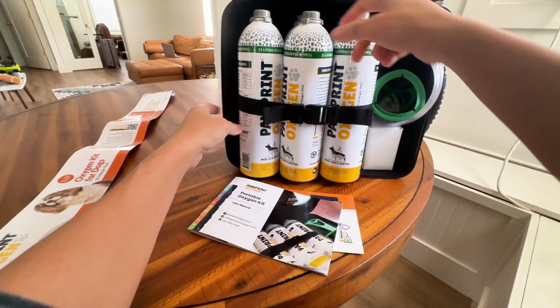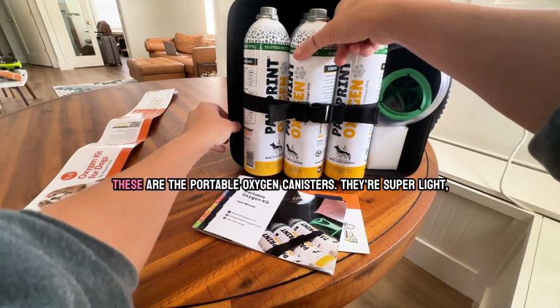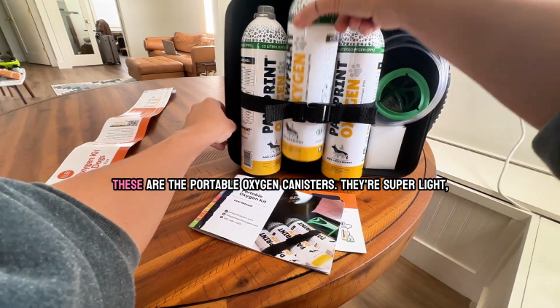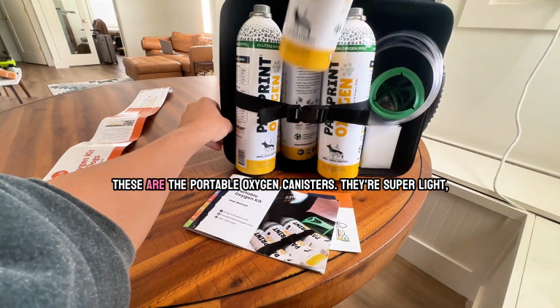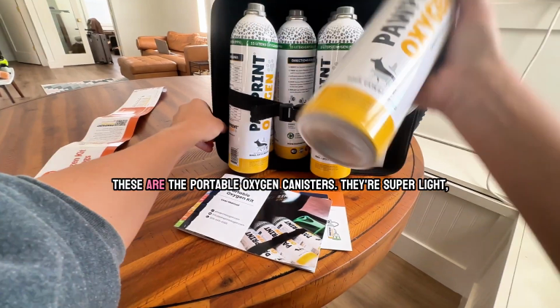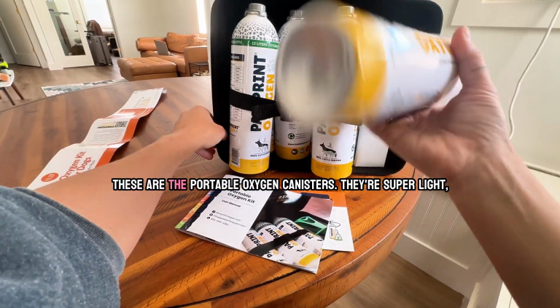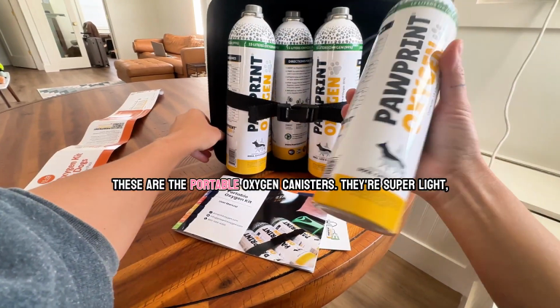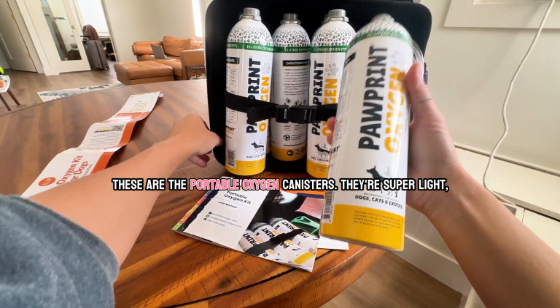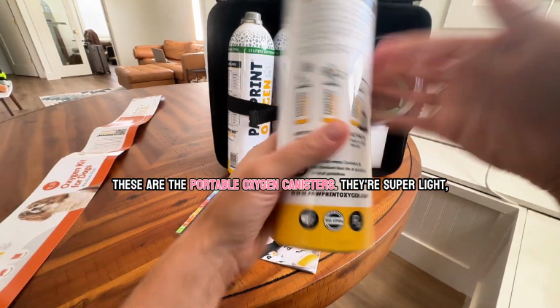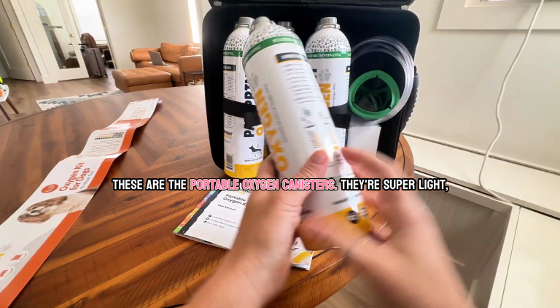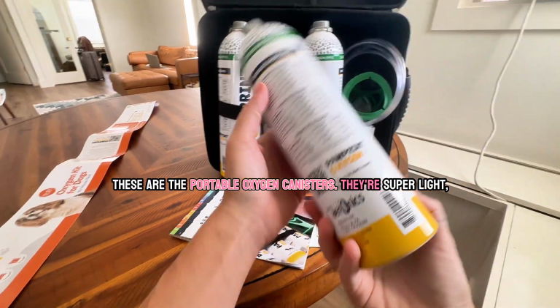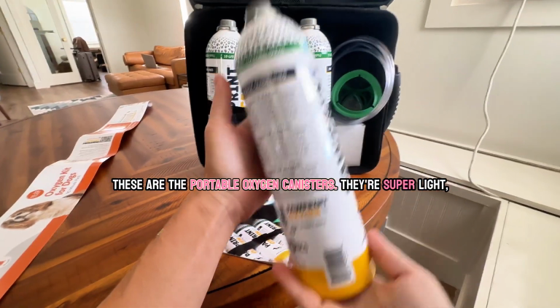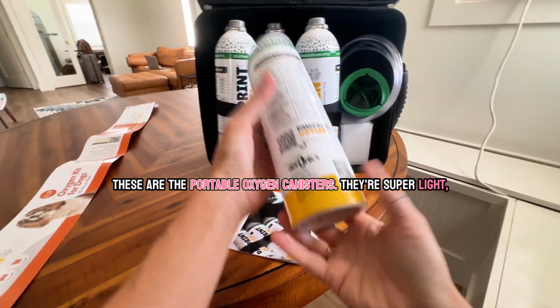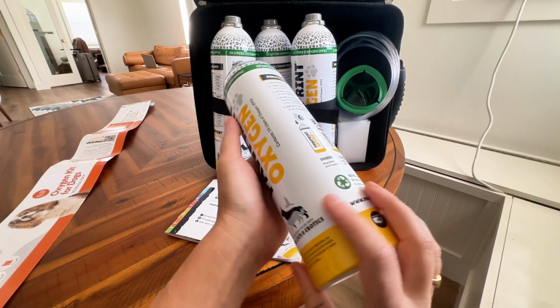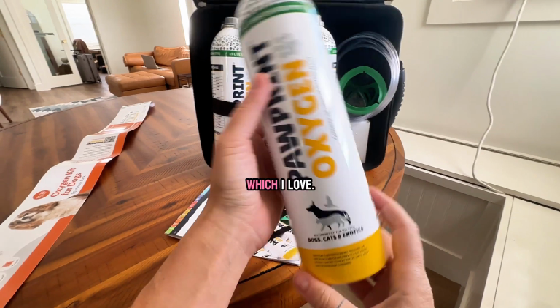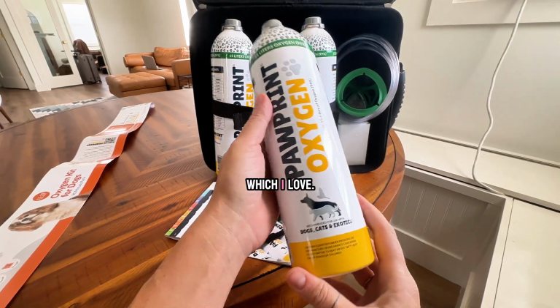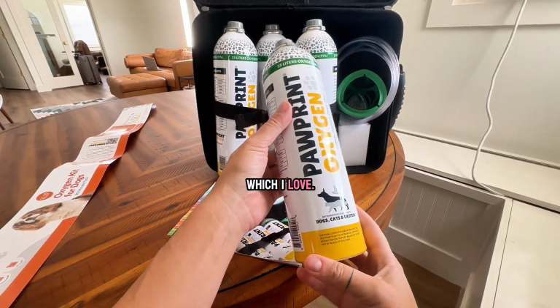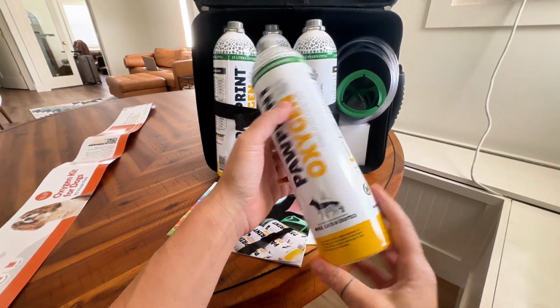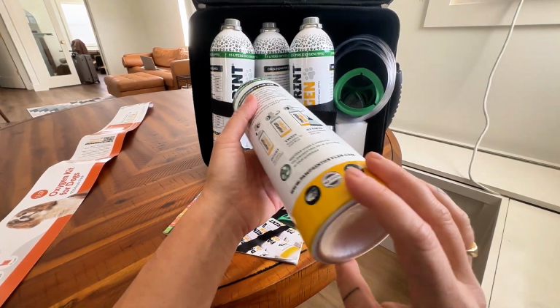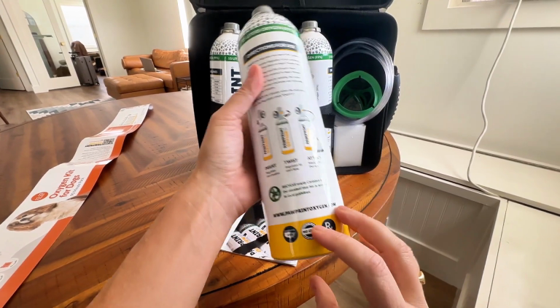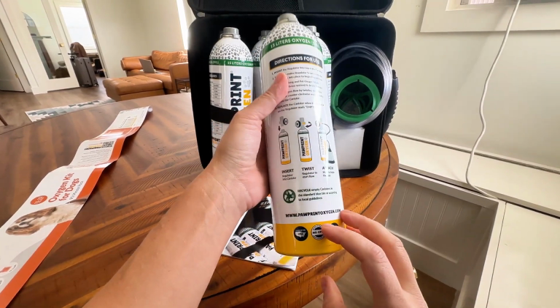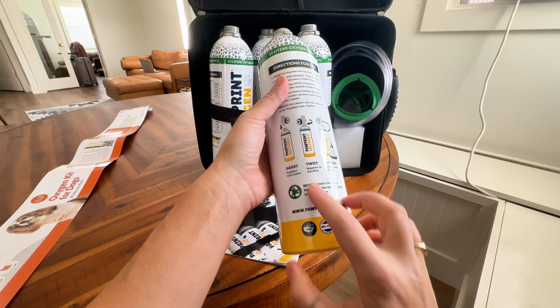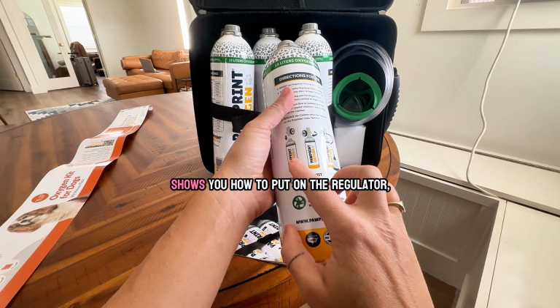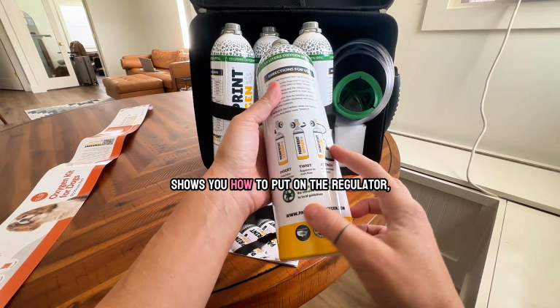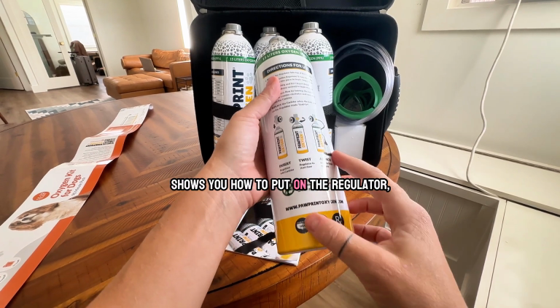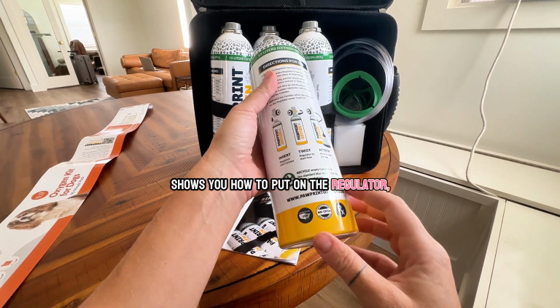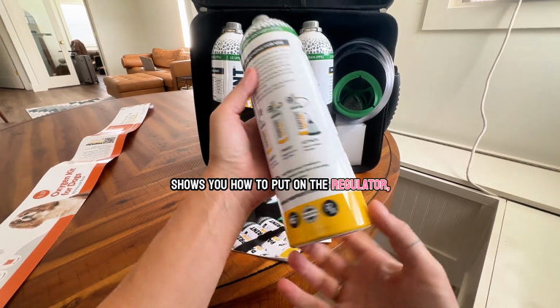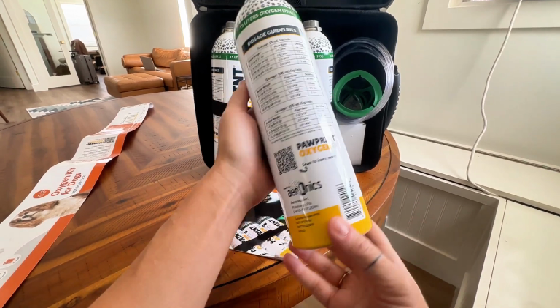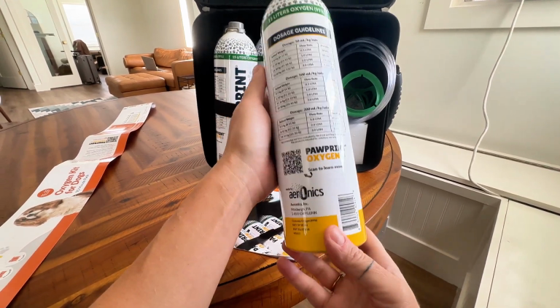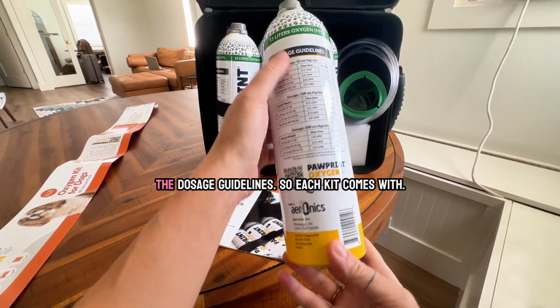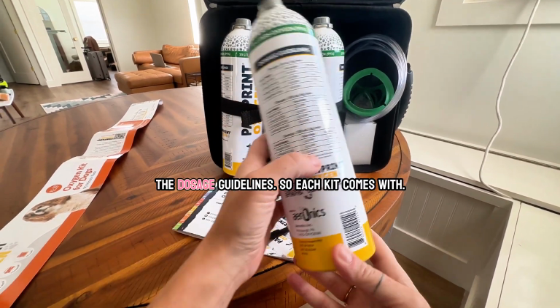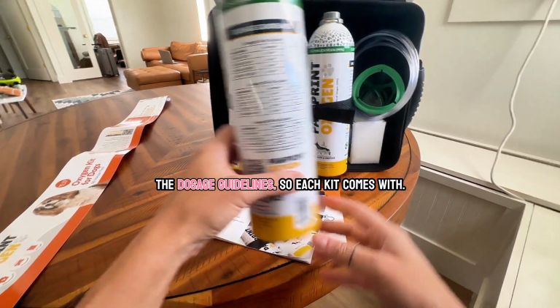These are the portable oxygen canisters. They're super light, which I love. It shows you how to put on the regulator and the dosage guidelines.